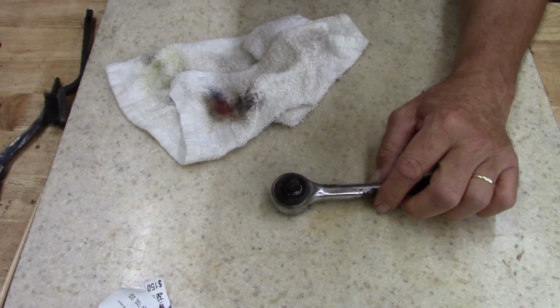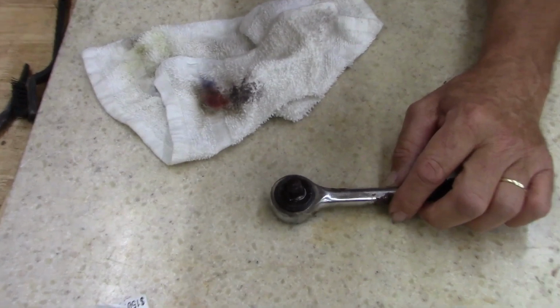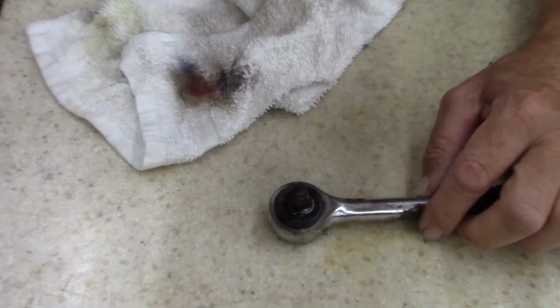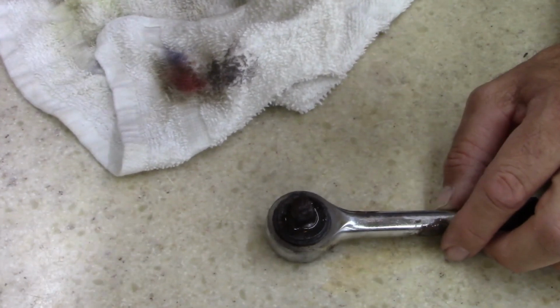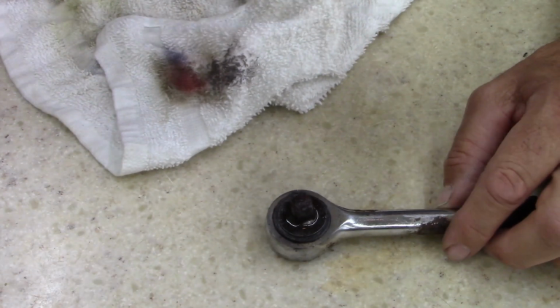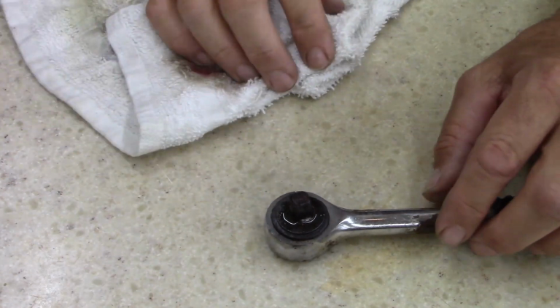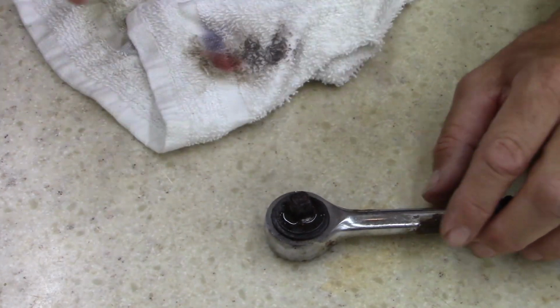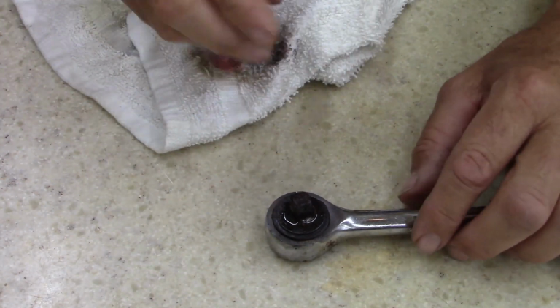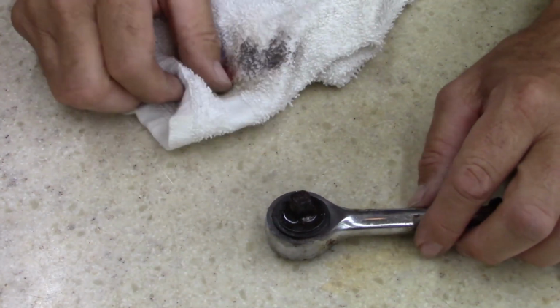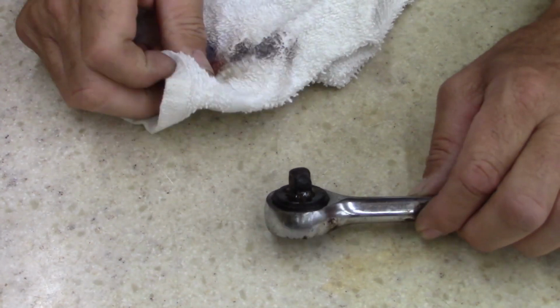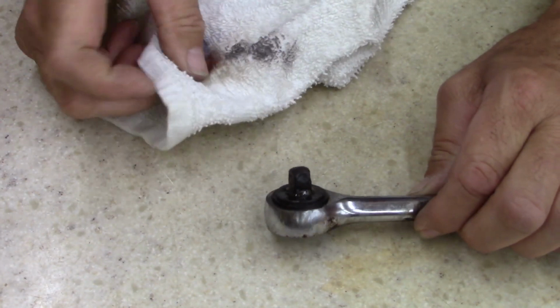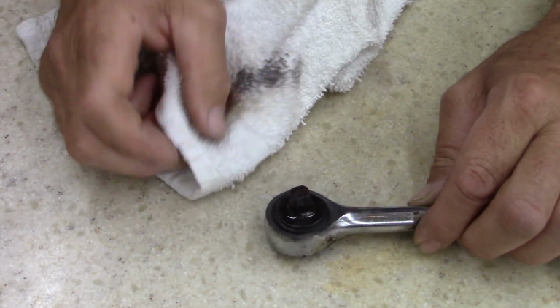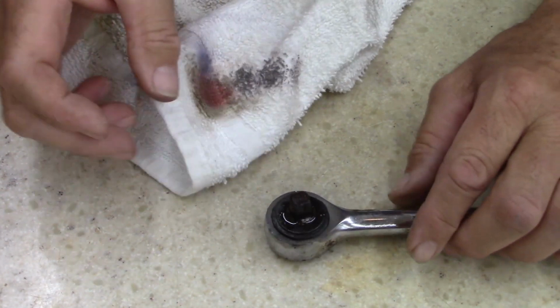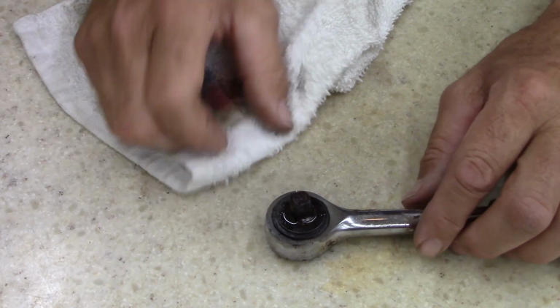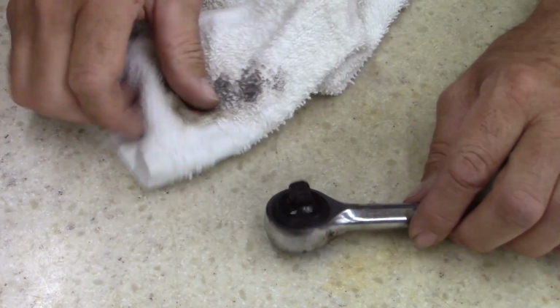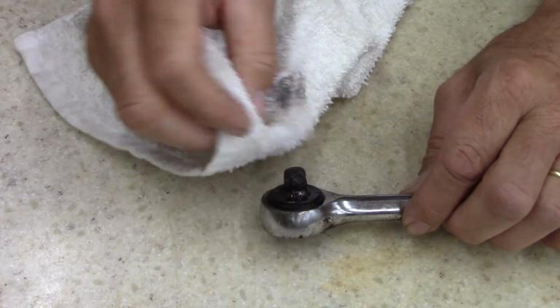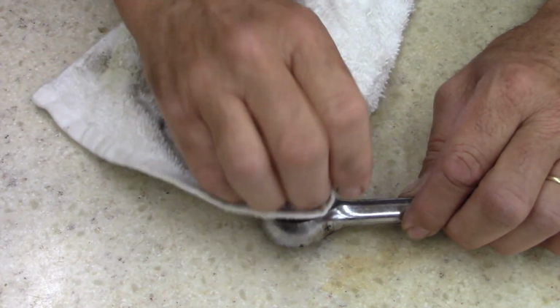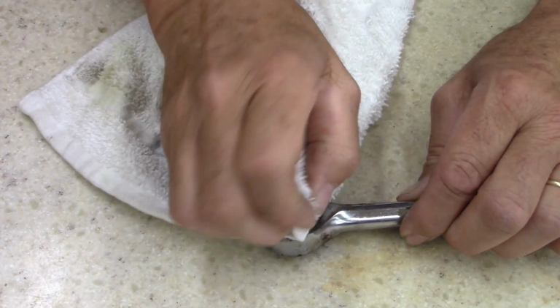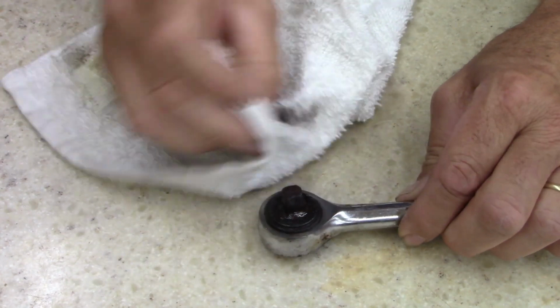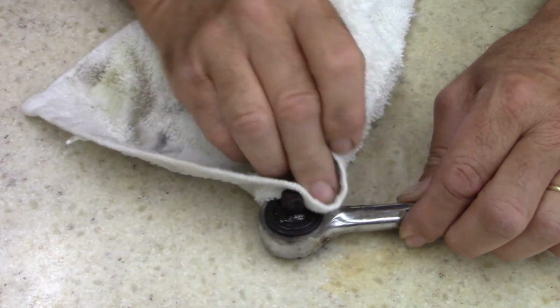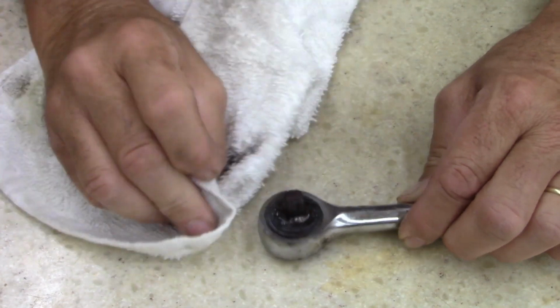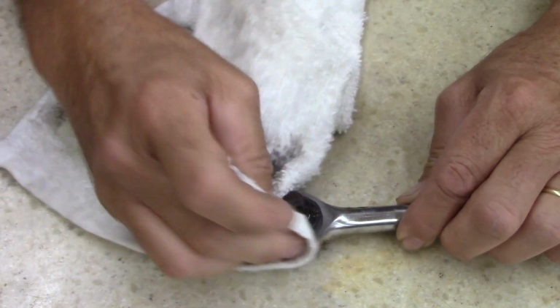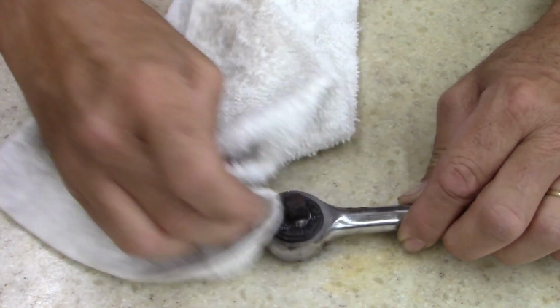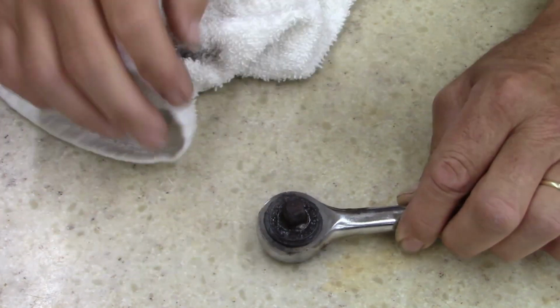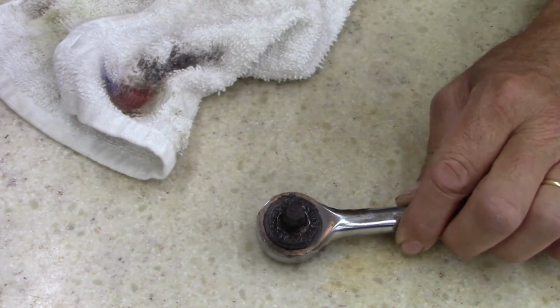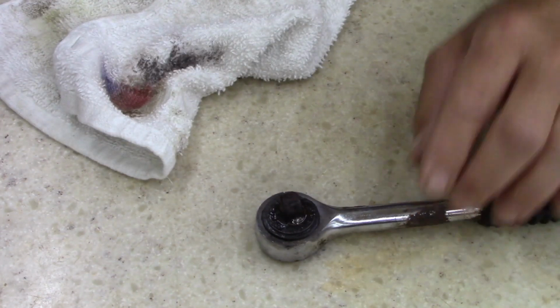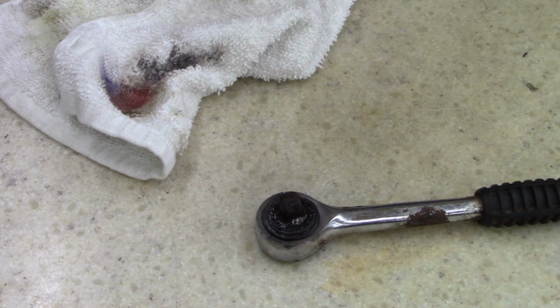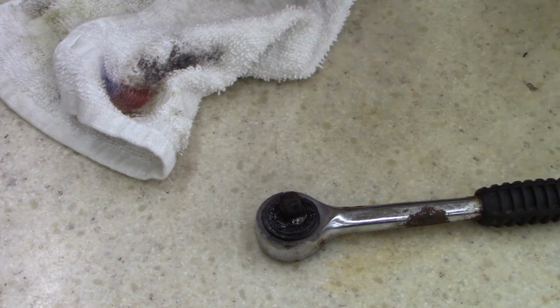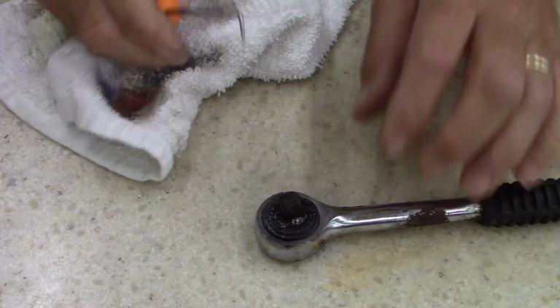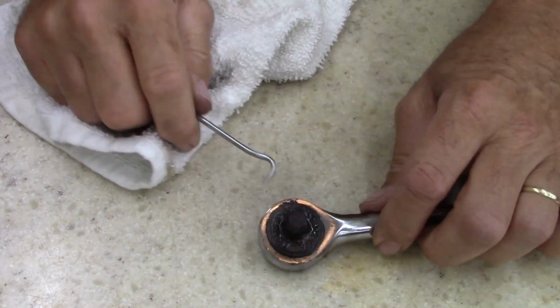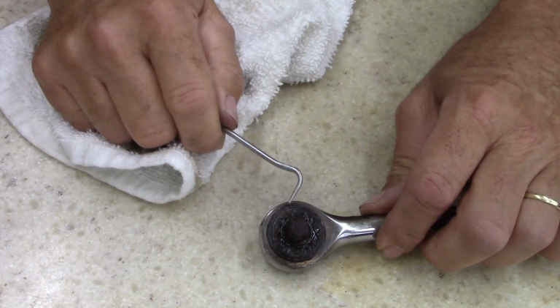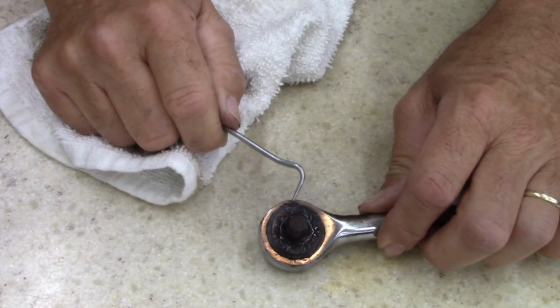I've been letting this sit for two weeks now. I need to try to break it loose and see if it's rebuildable, if it's workable or if there's anything to do with it.